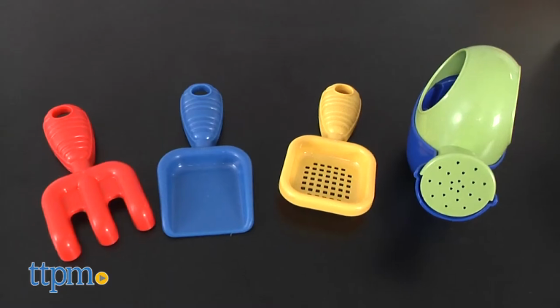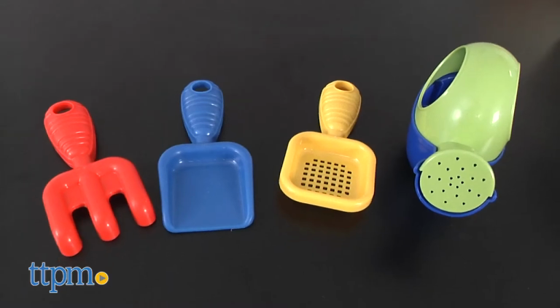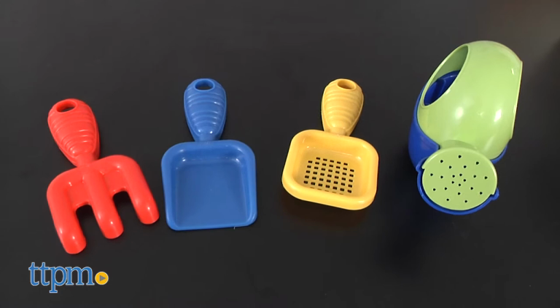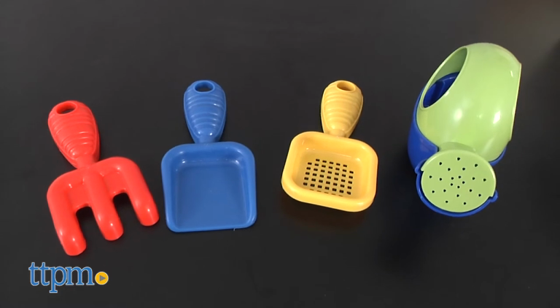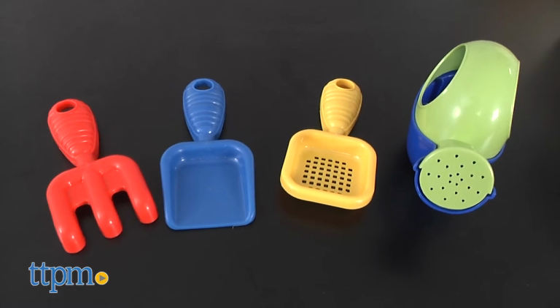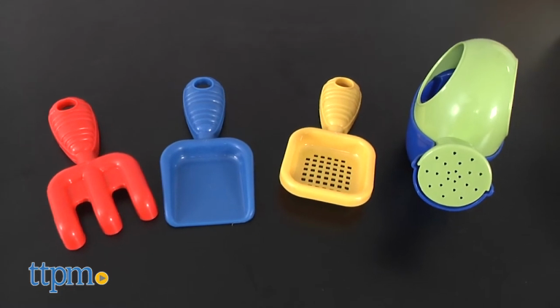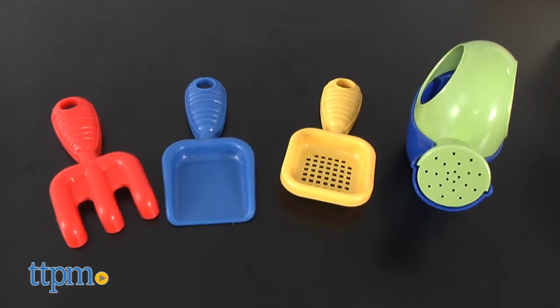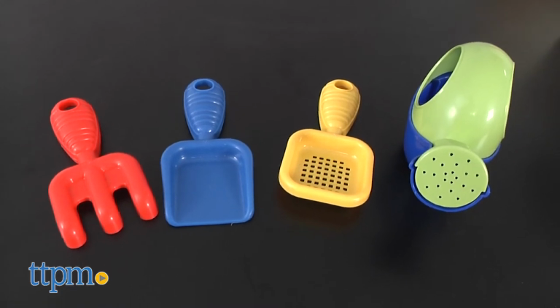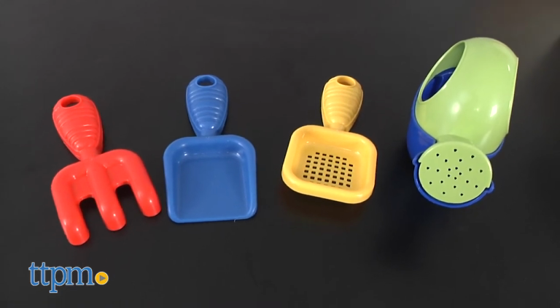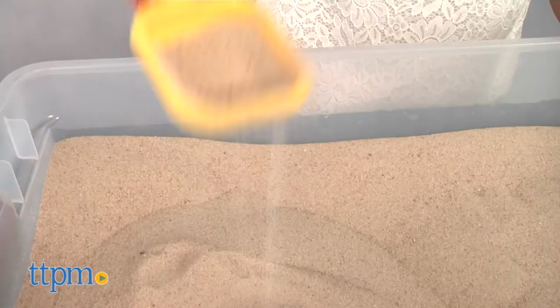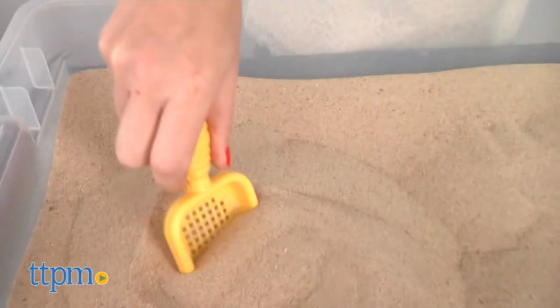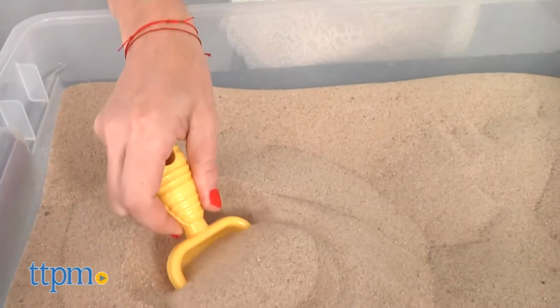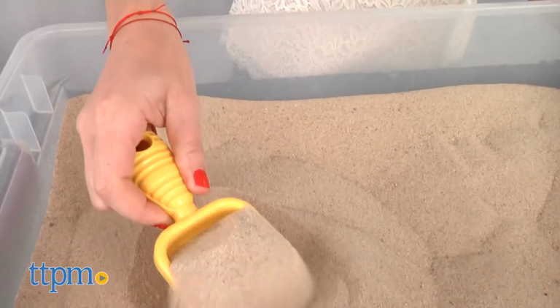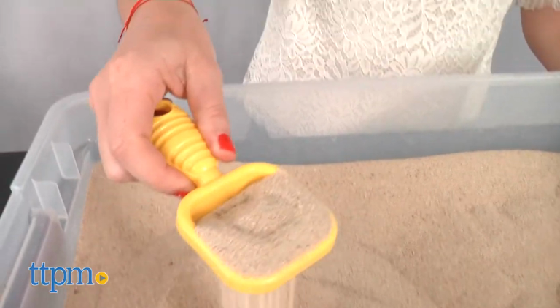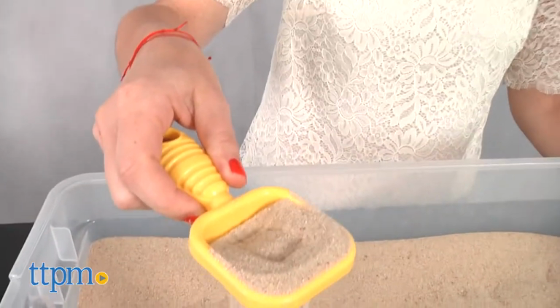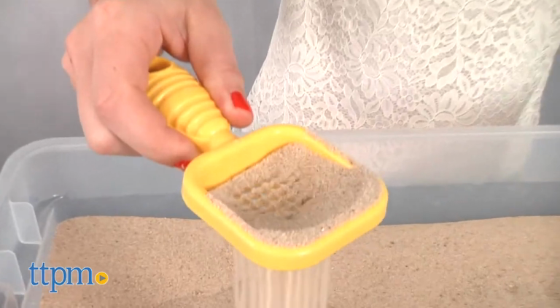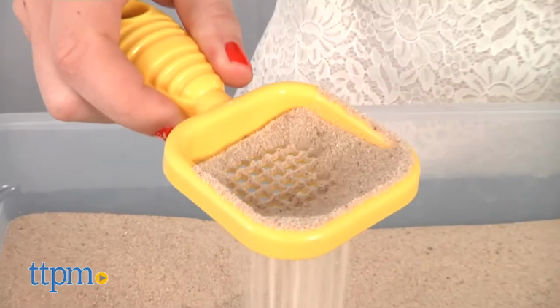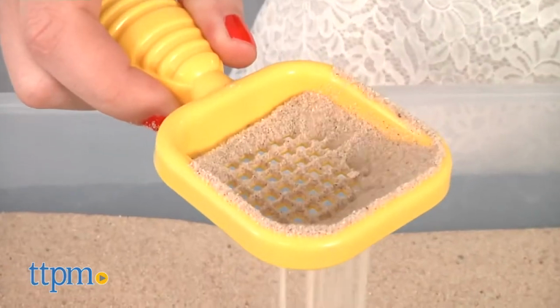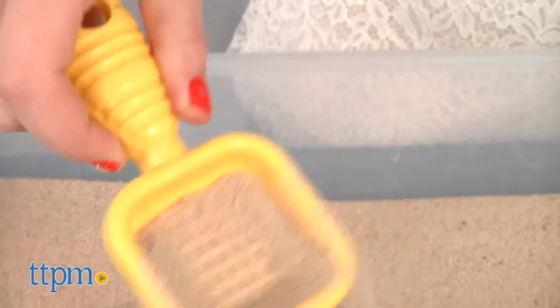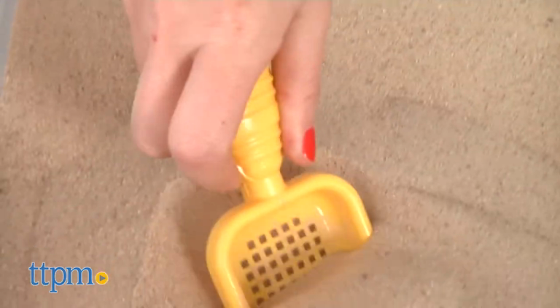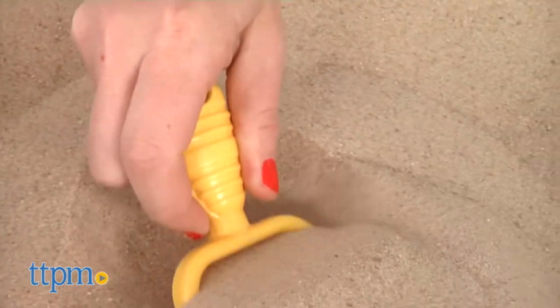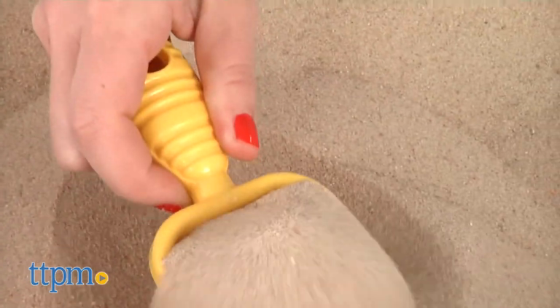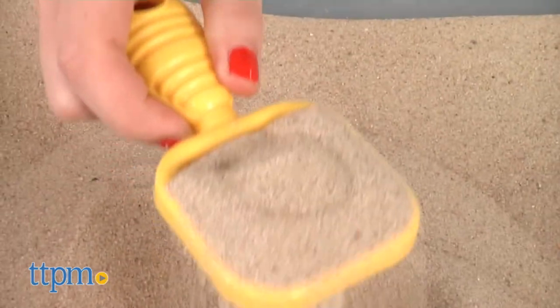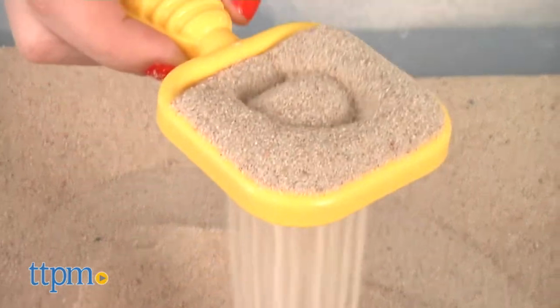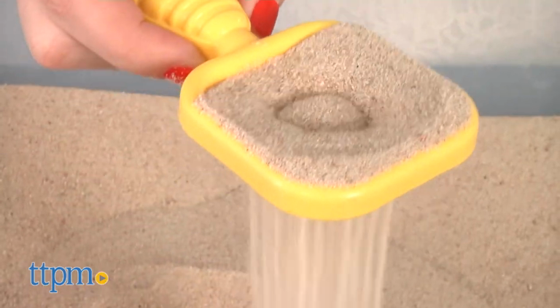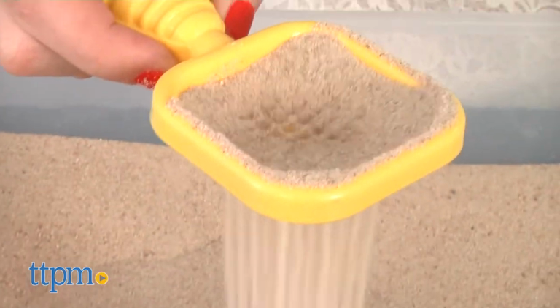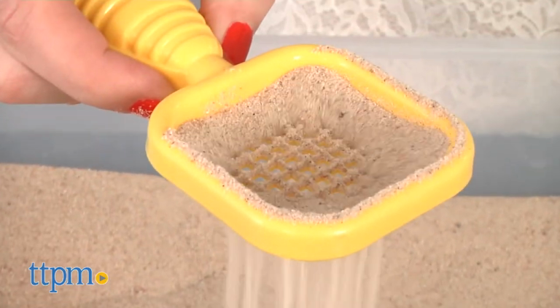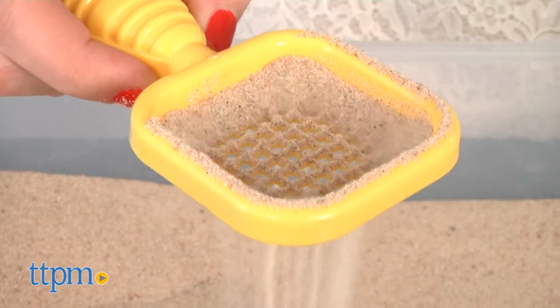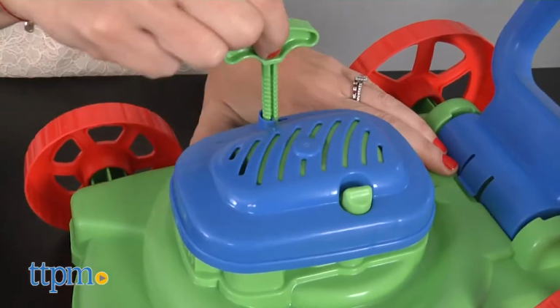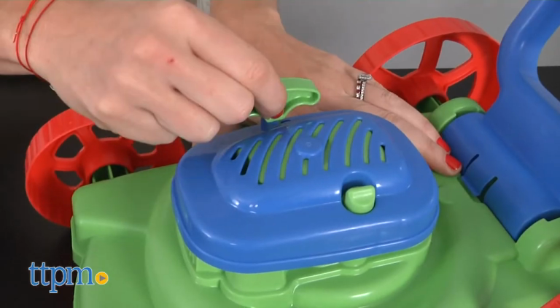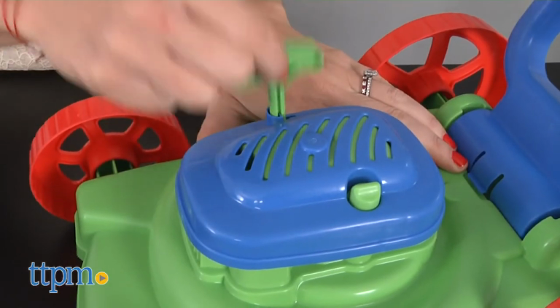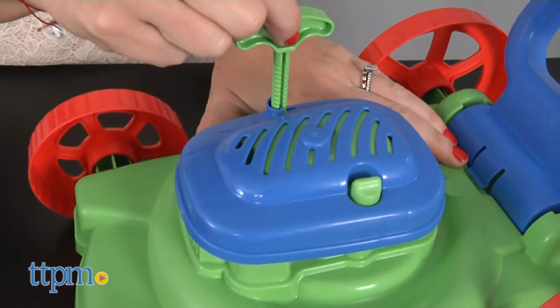All the tools are plastic in primary colors of red, blue, yellow, and green, and sized for little hands. The plastic seems very durable, and while the tools were designed for role-play, most can be used for actual gardening or at least helping out.